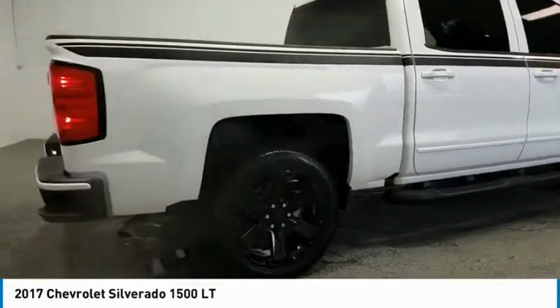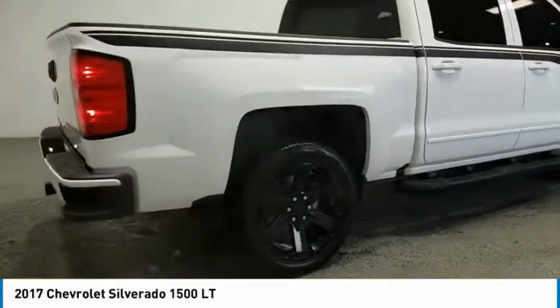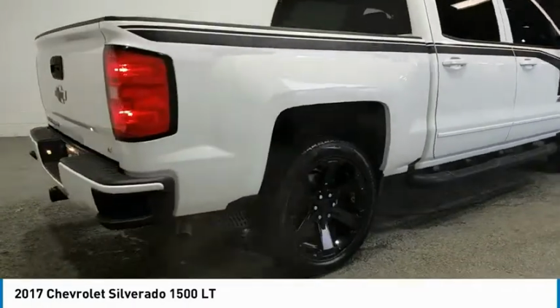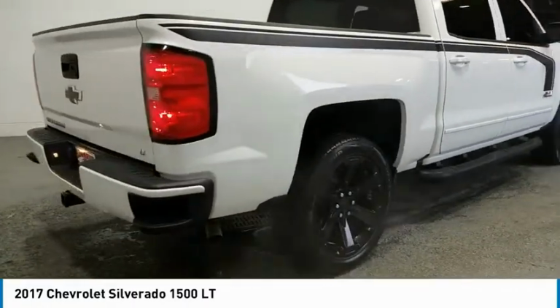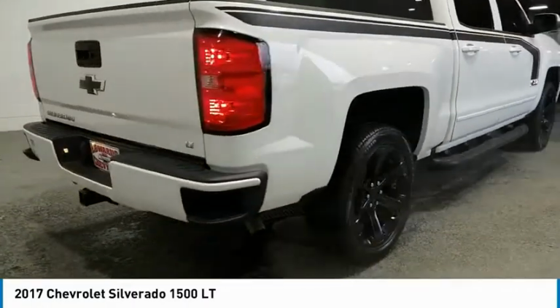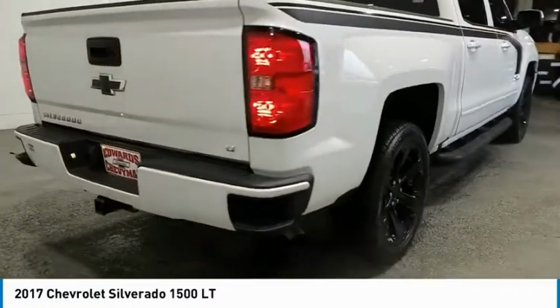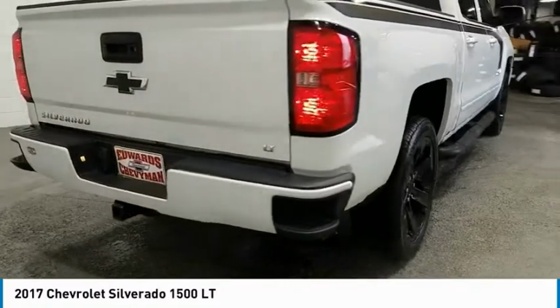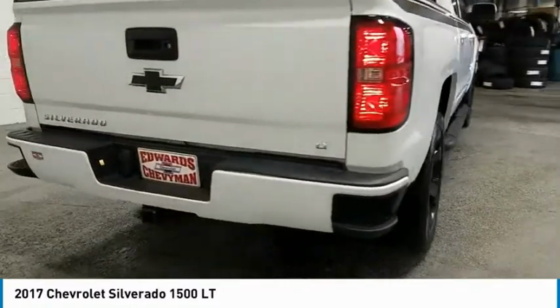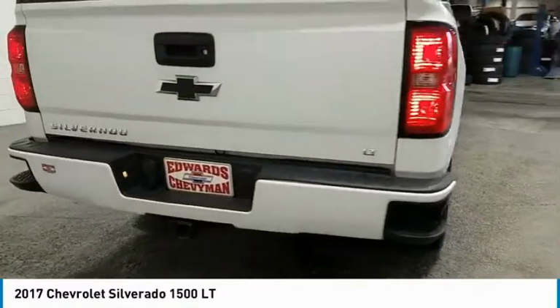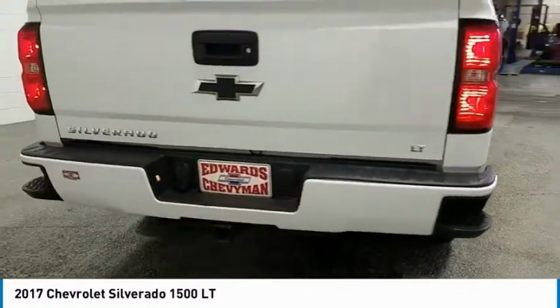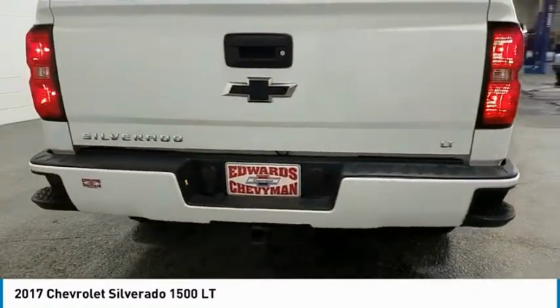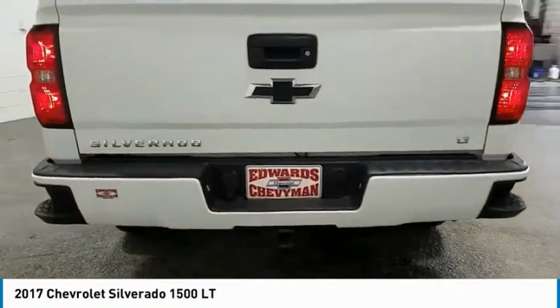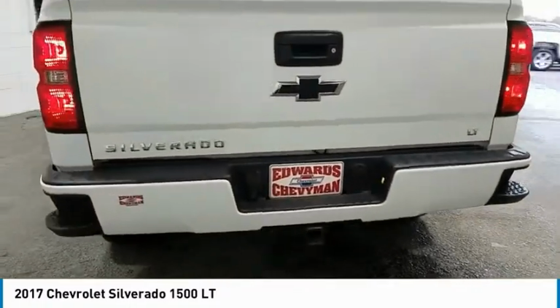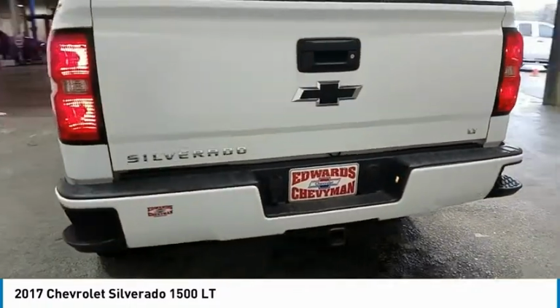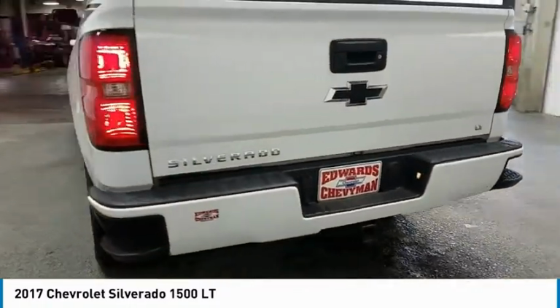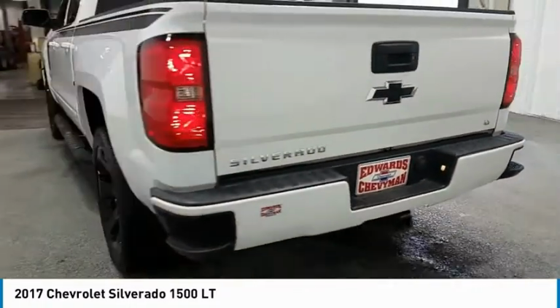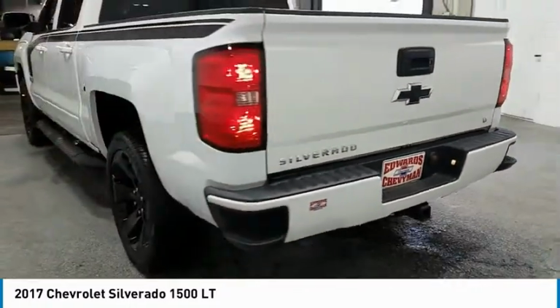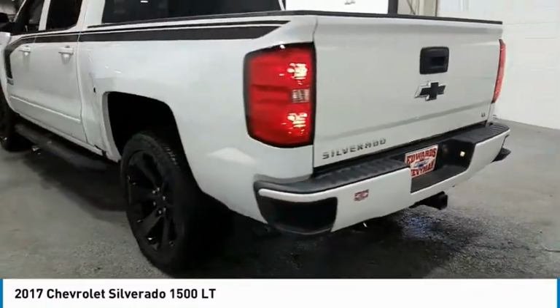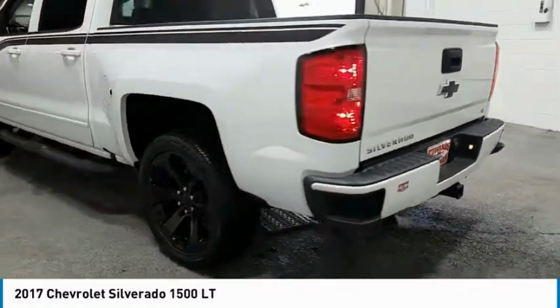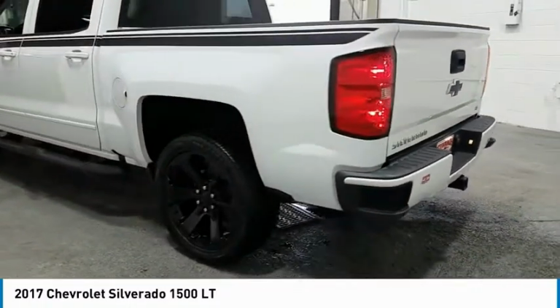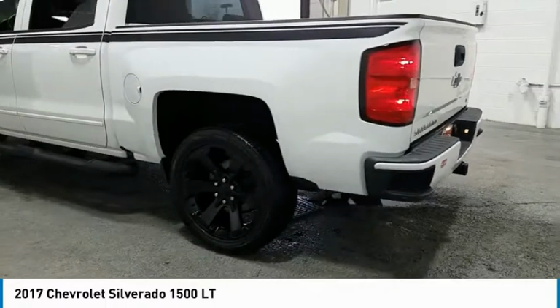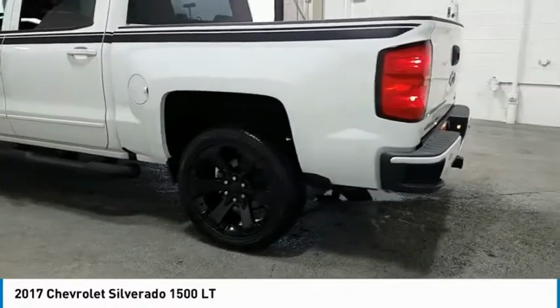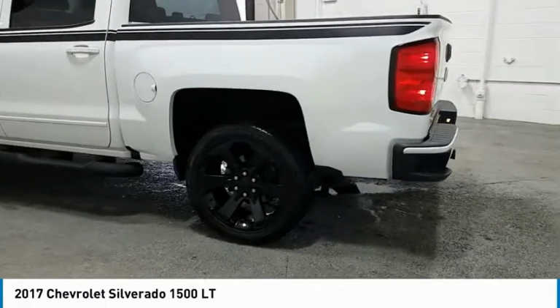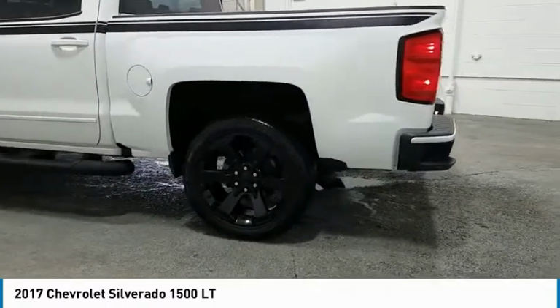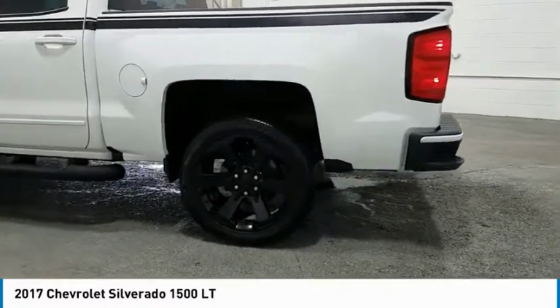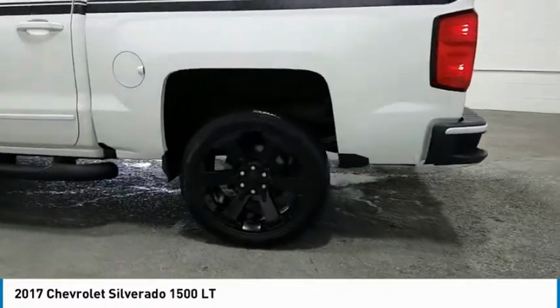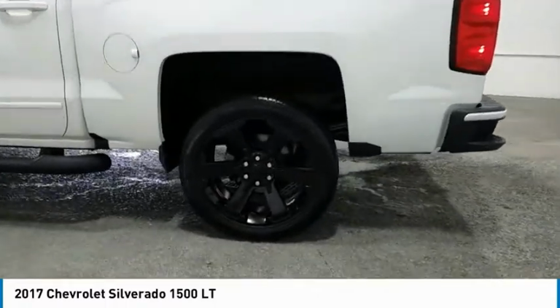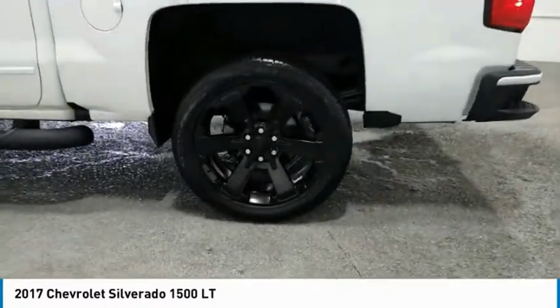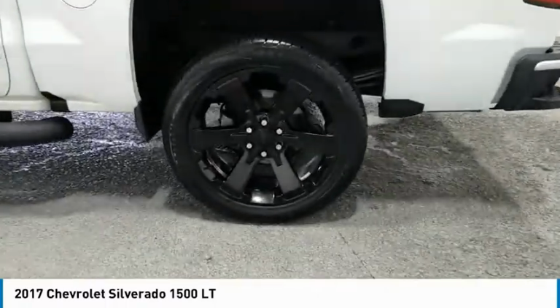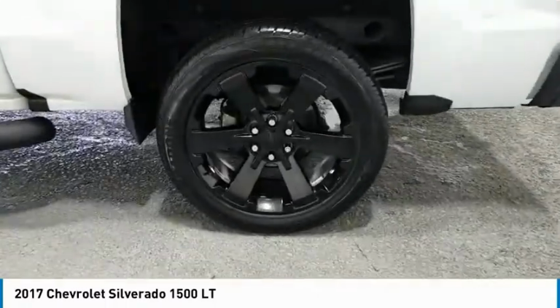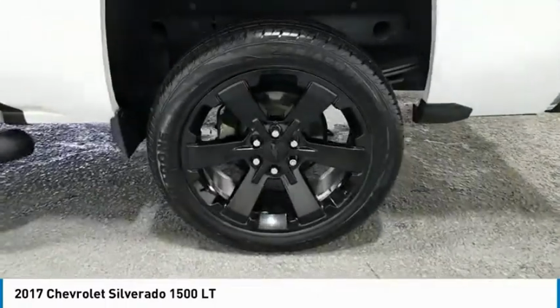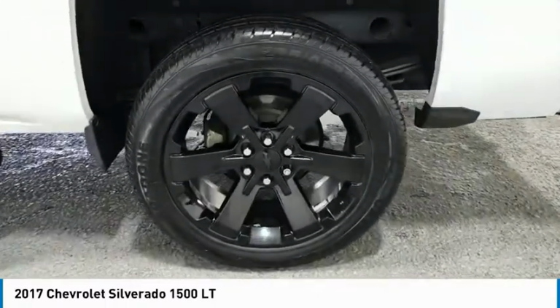Towing package, heated side mirrors, traction control, daytime running lights, remote keyless entry, fog lights, mirror memory, cruise control, power door locks, power windows.